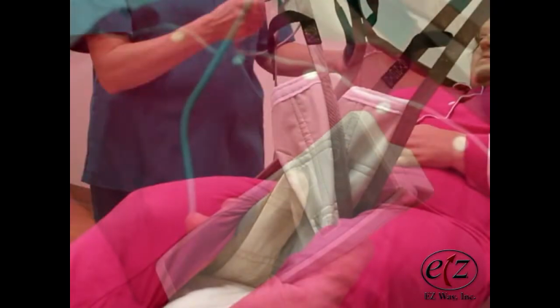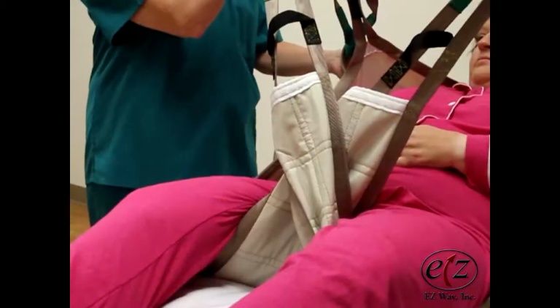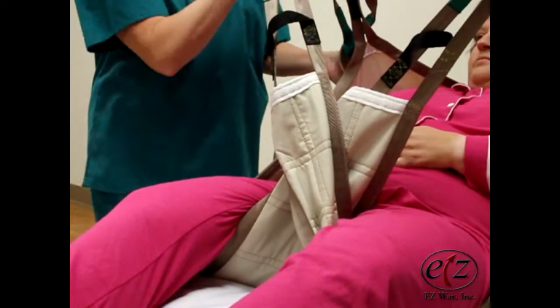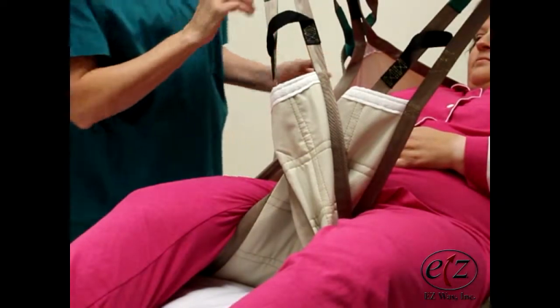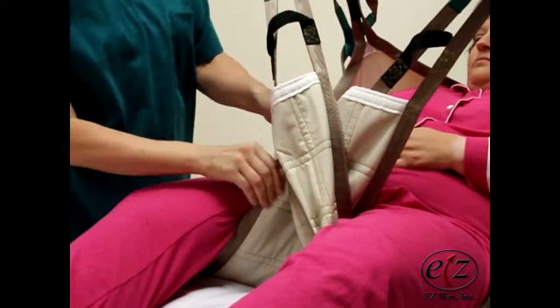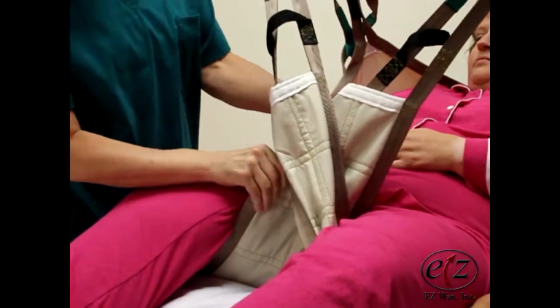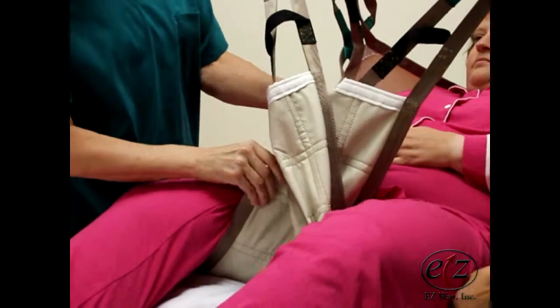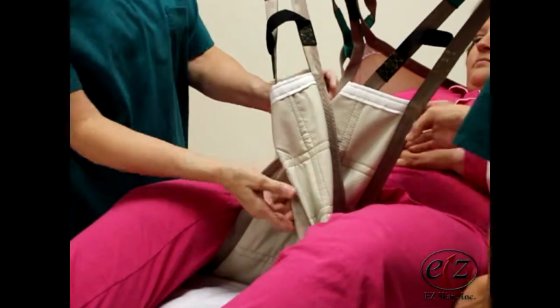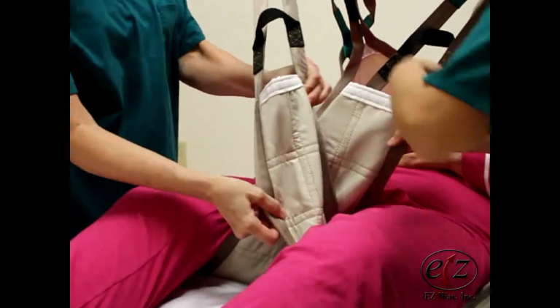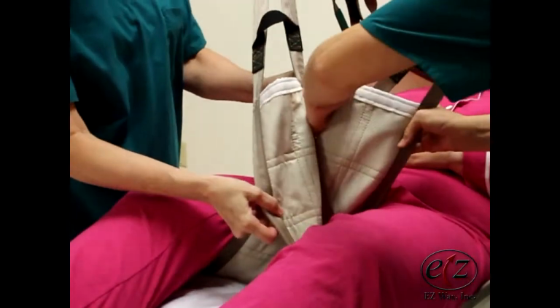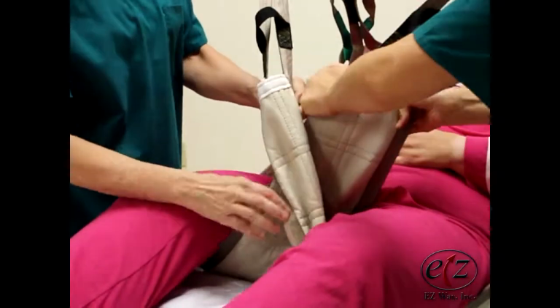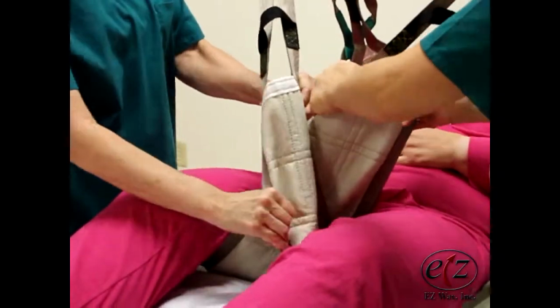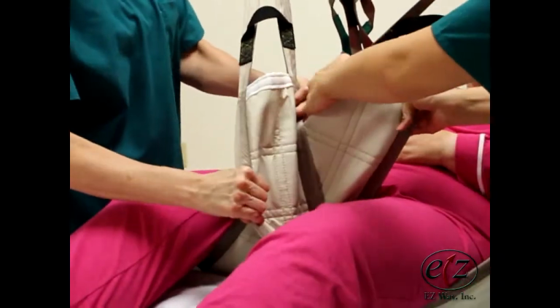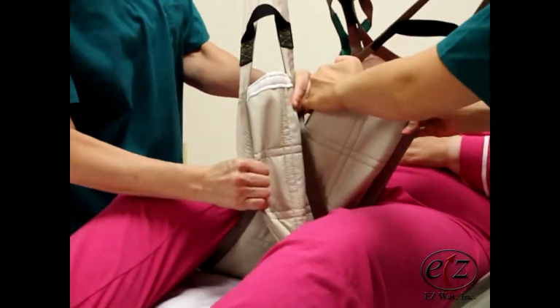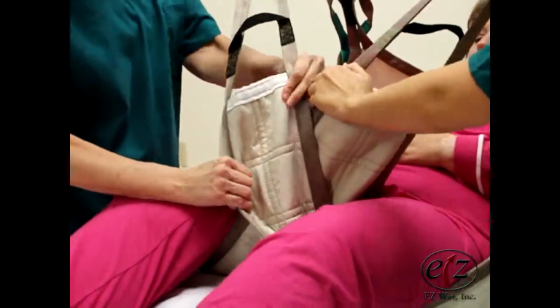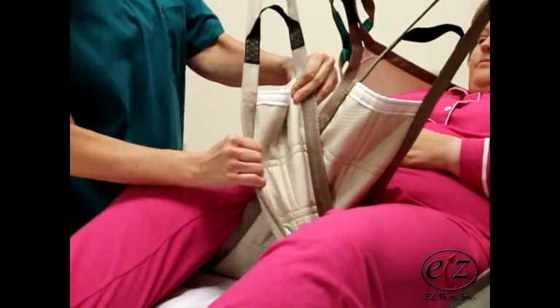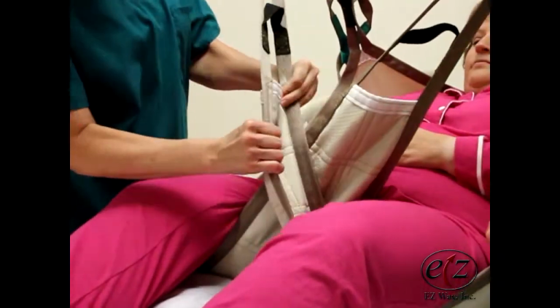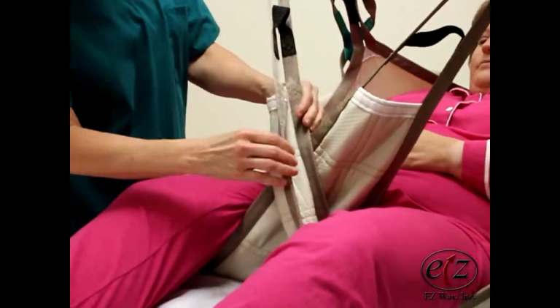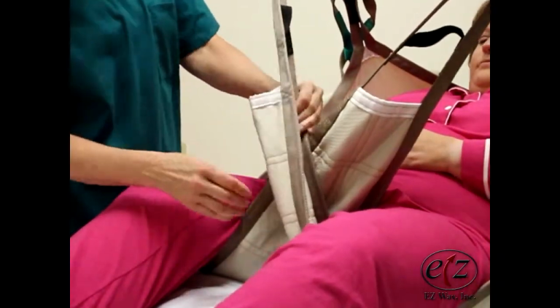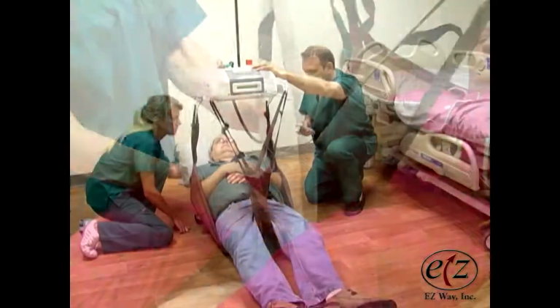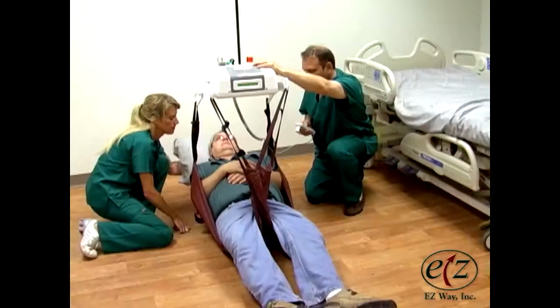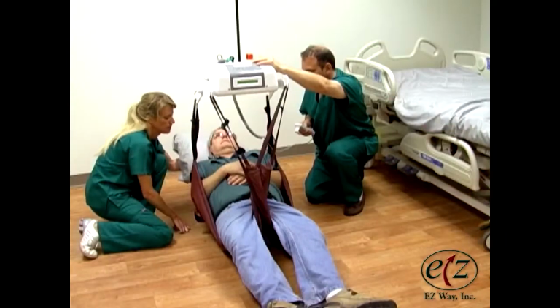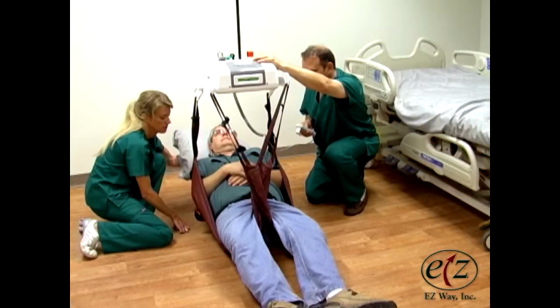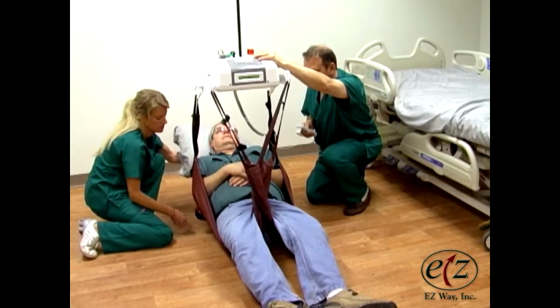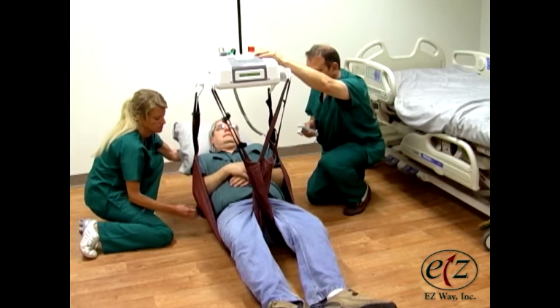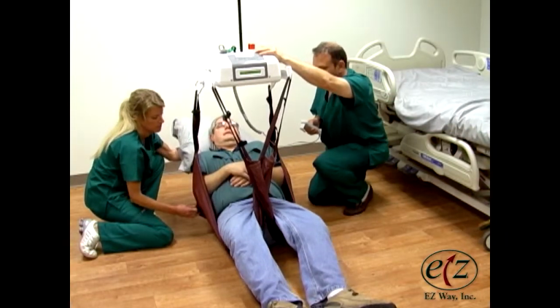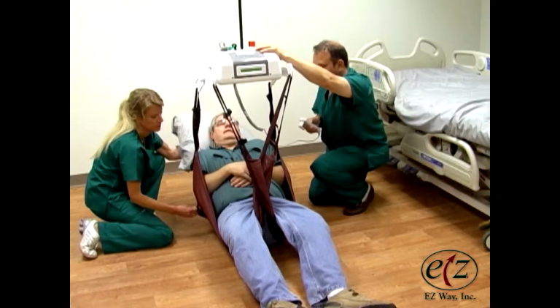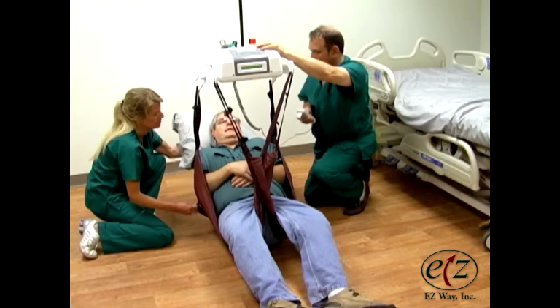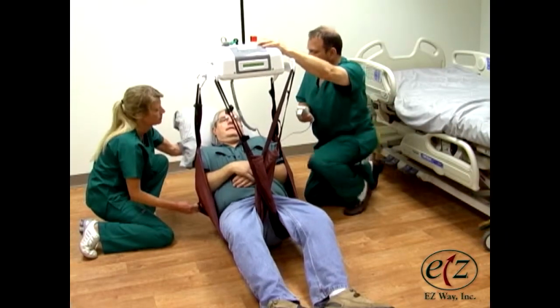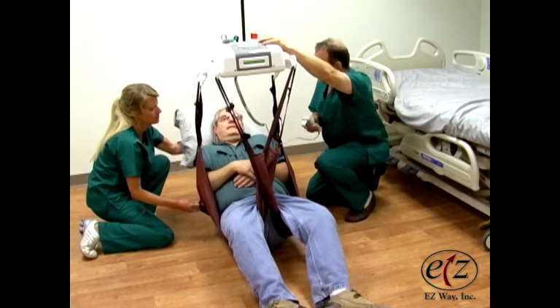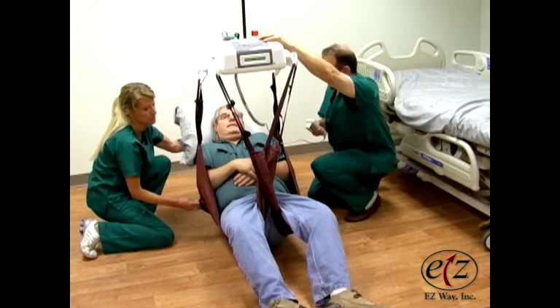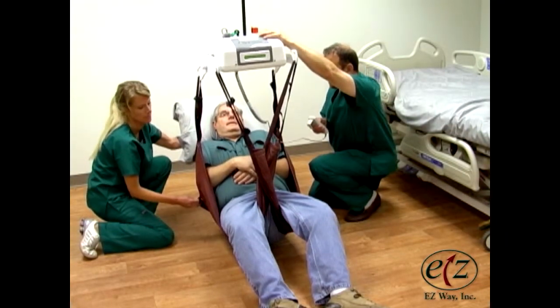If necessary, smooth sling legs under the patient's thighs with a slight tug on the outside seam of the sling legs. Lift the patient until they are high enough to clear the bed or chair they are being transferred to.